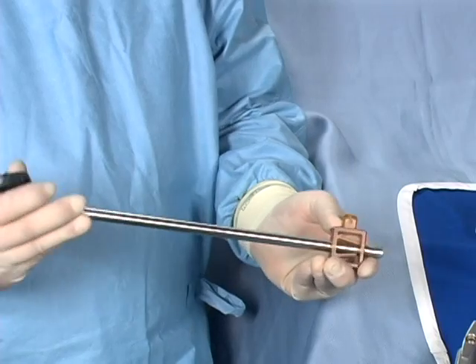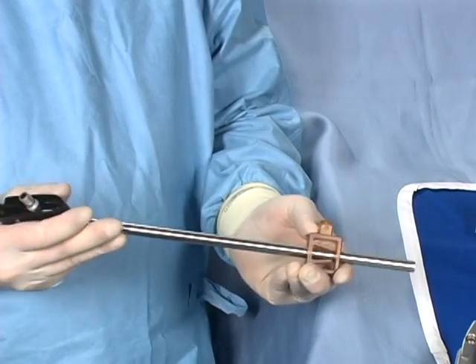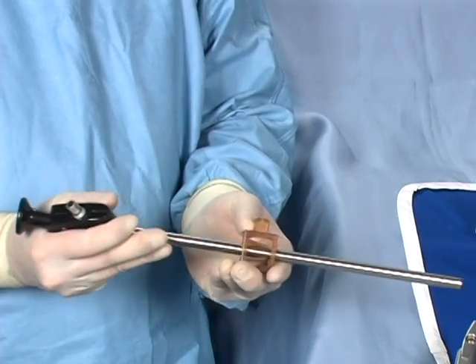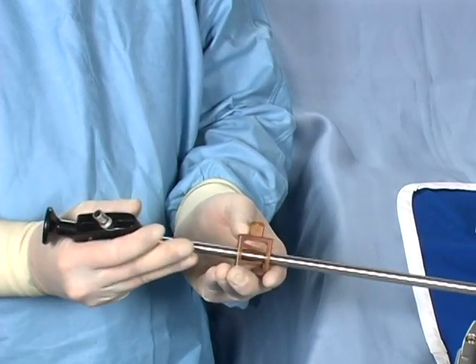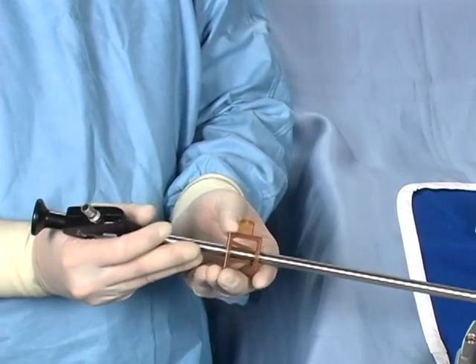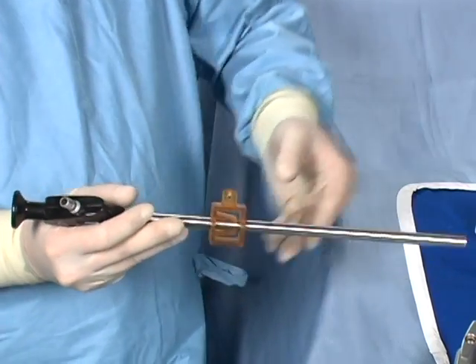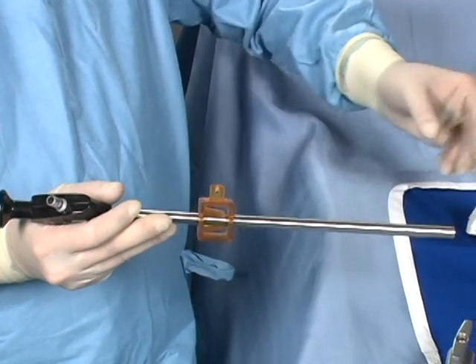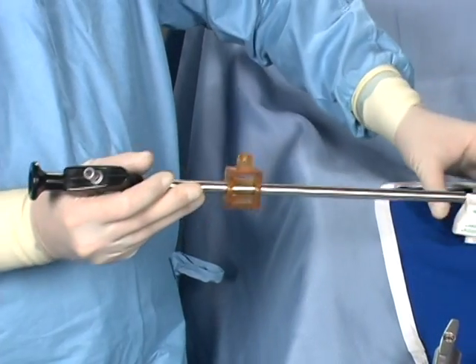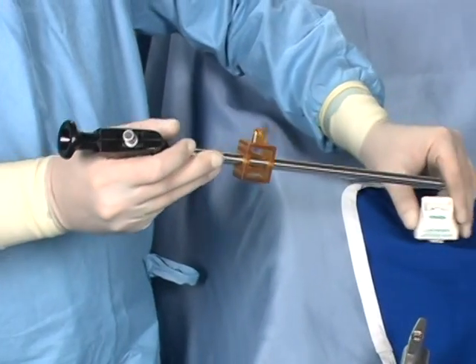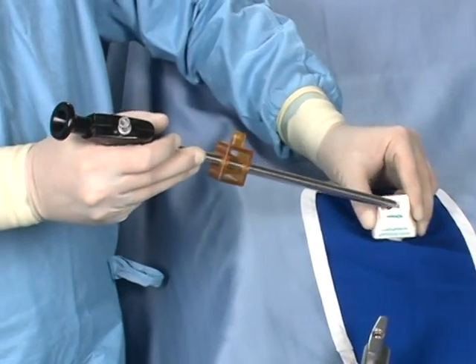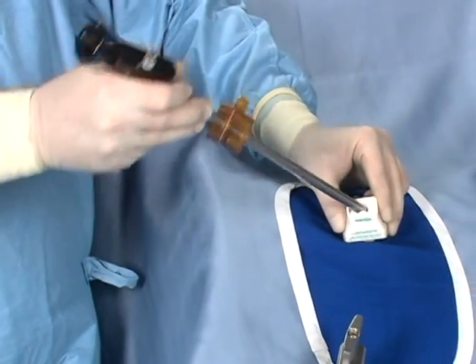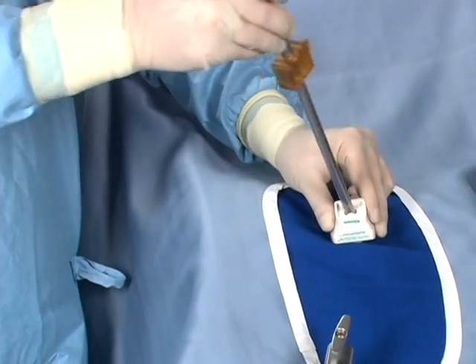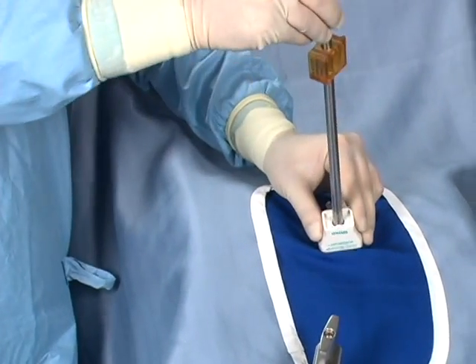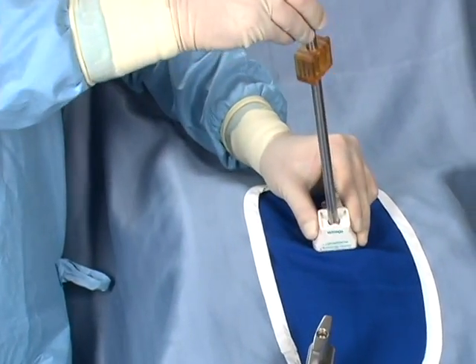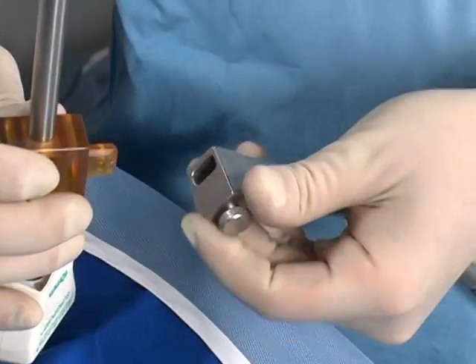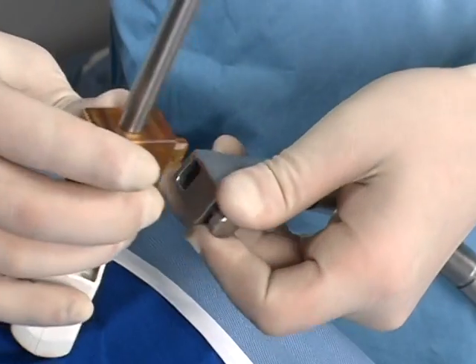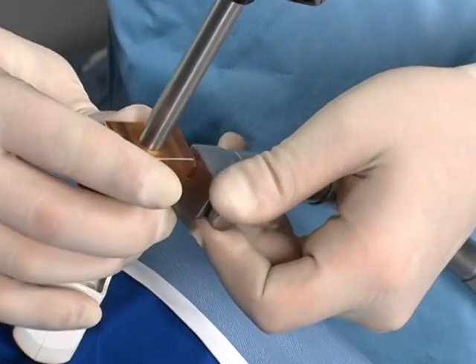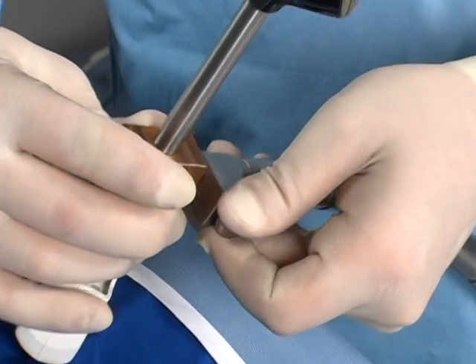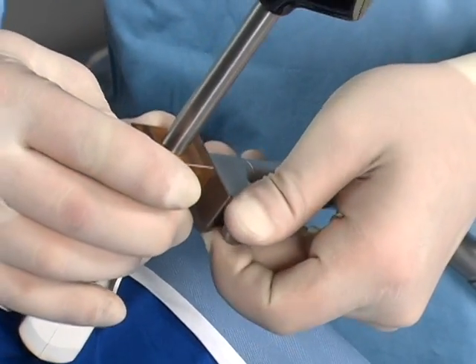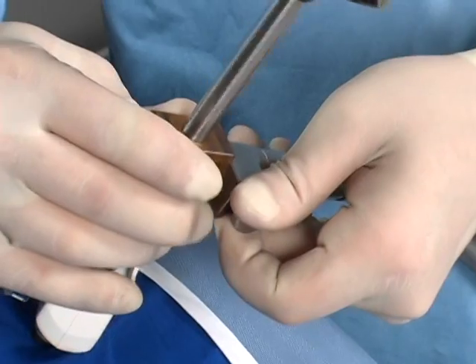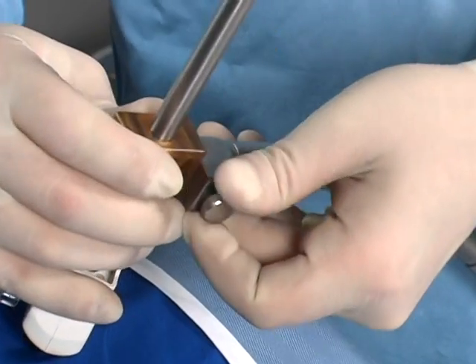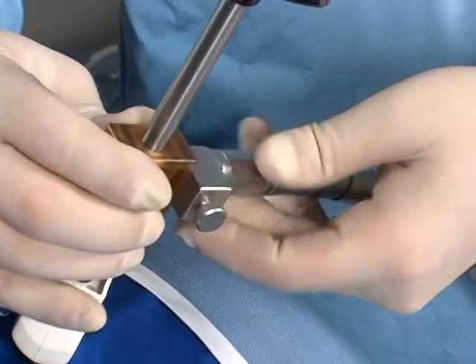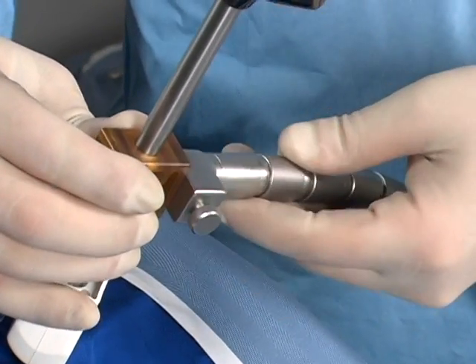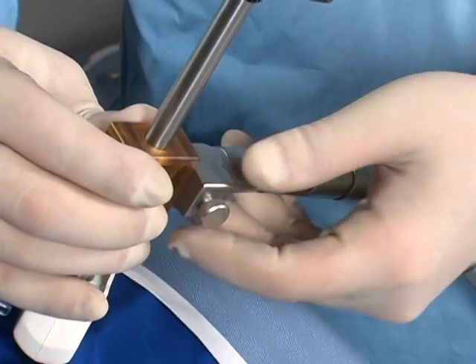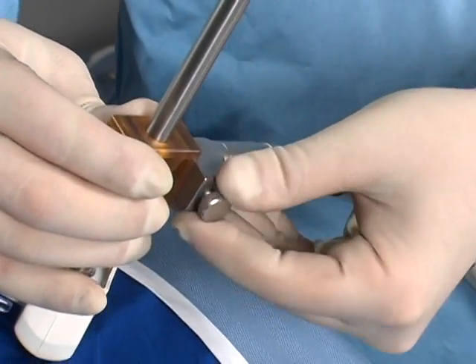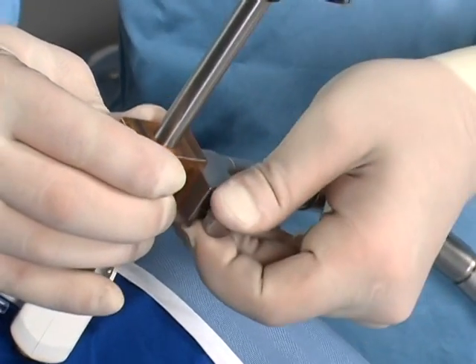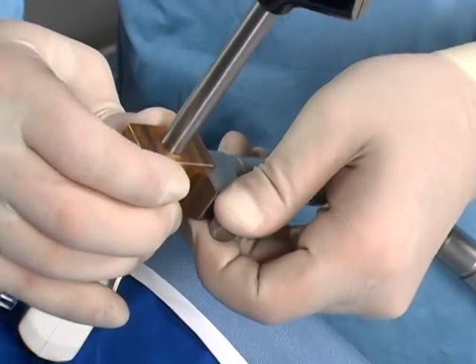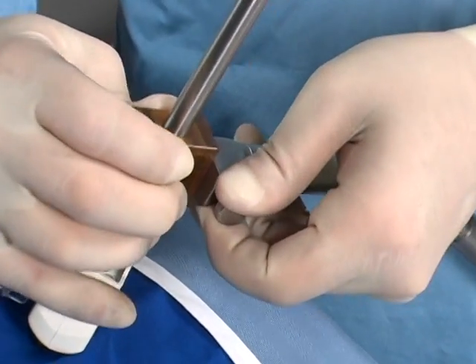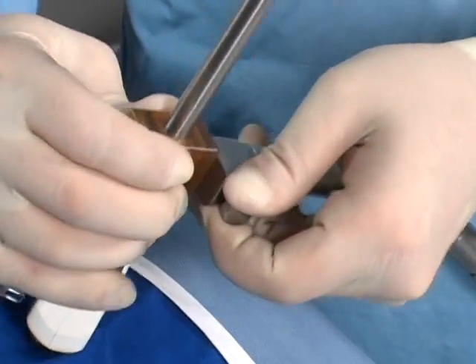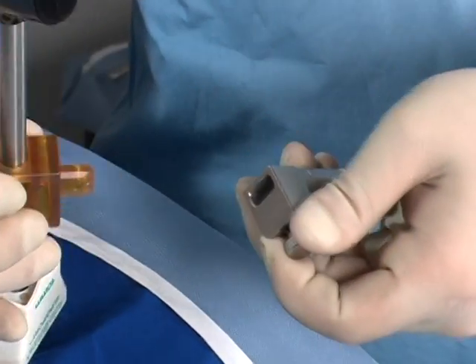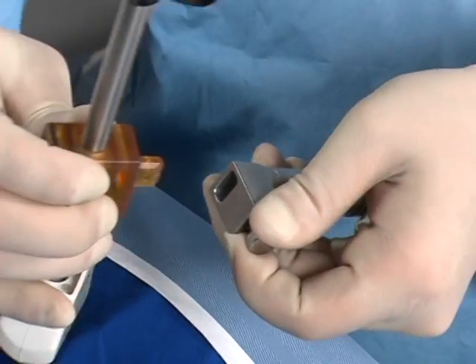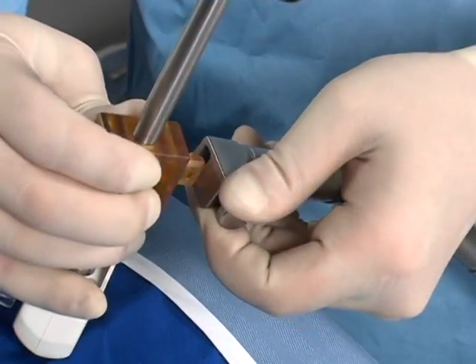Slide the scope clip onto the laparoscope. Snap the scope clip into the scope holder's arm. You can disengage the scope from the arm by drawing back on the knurled knob.